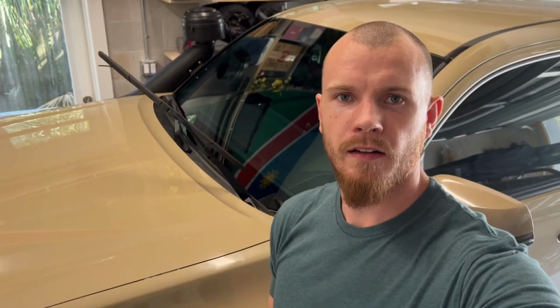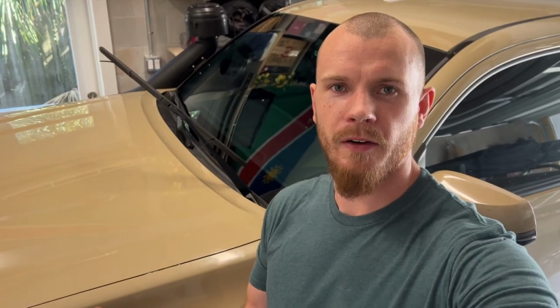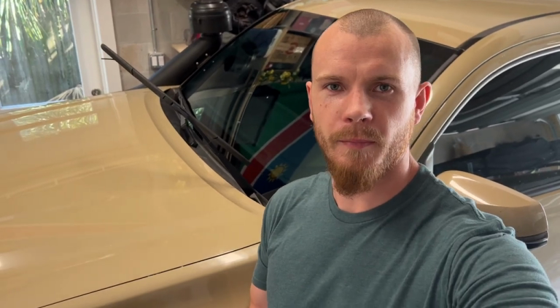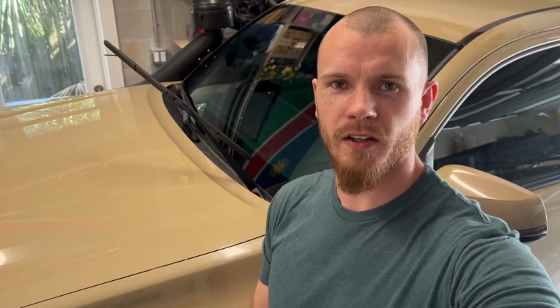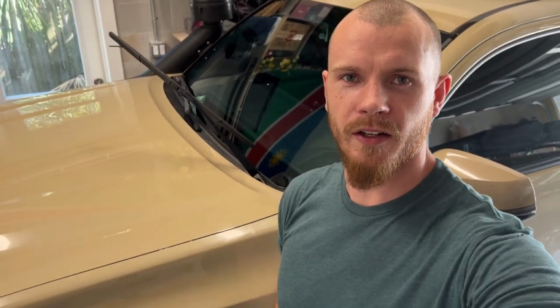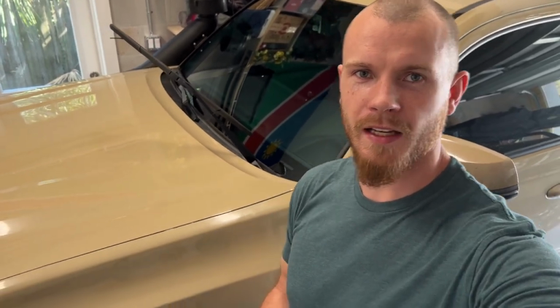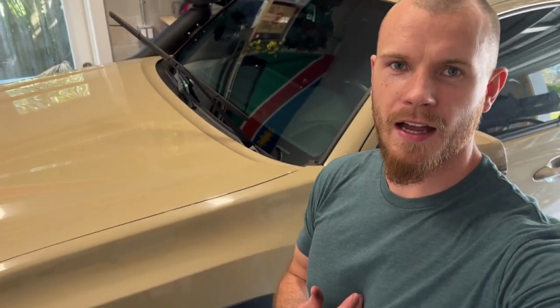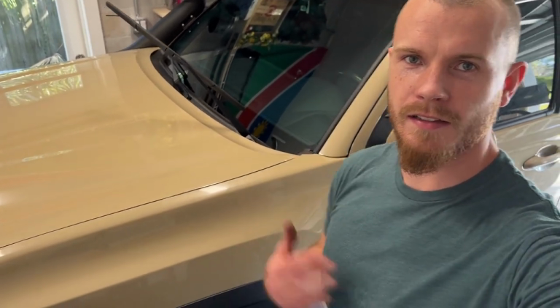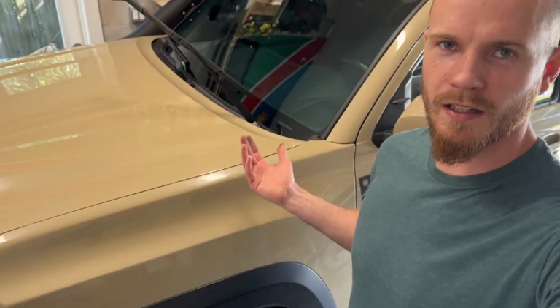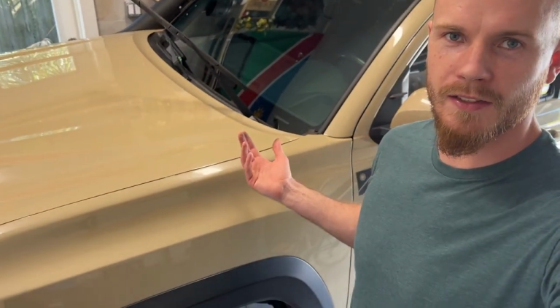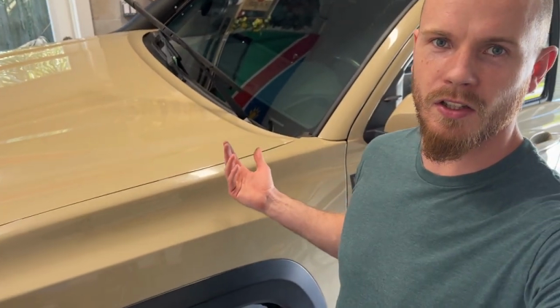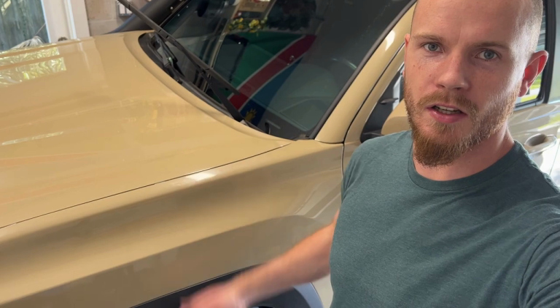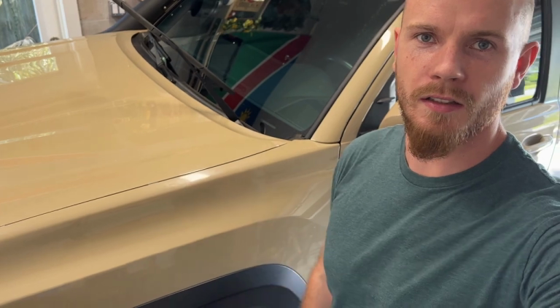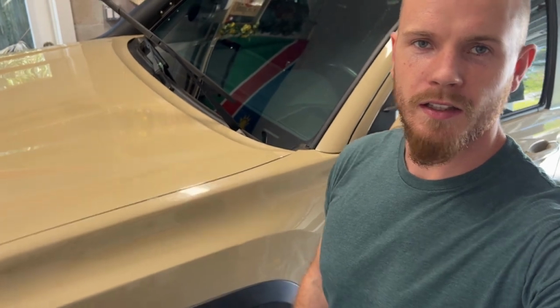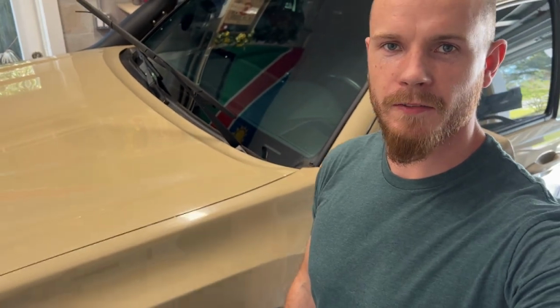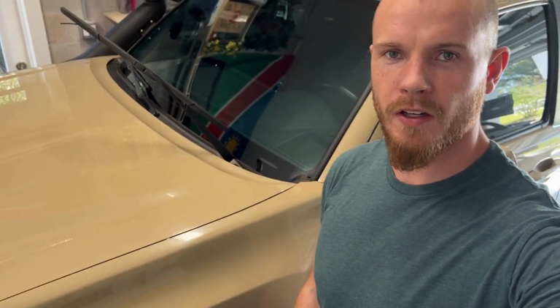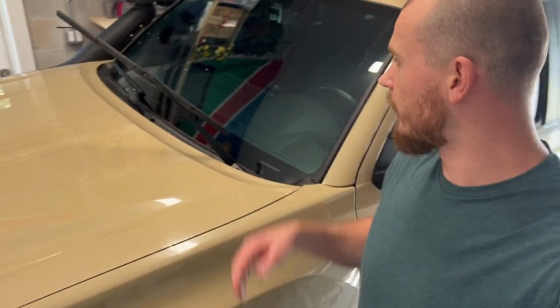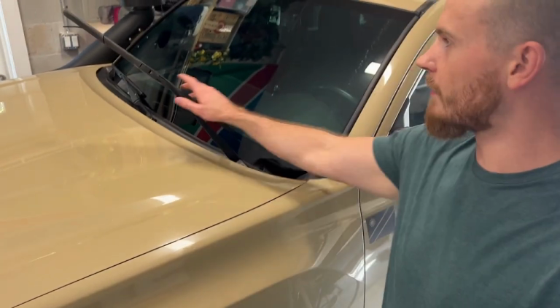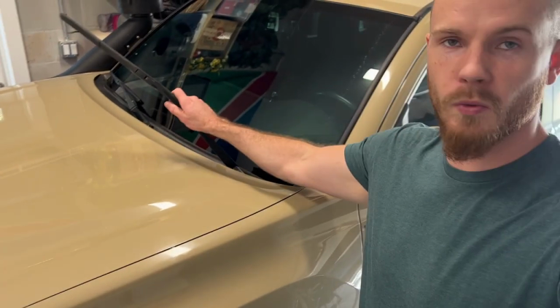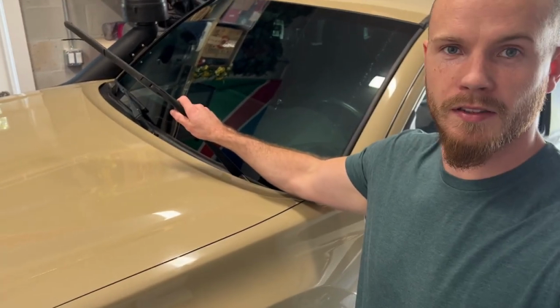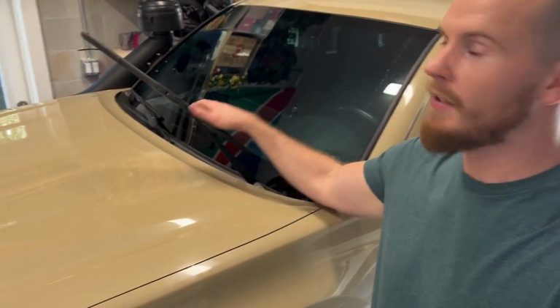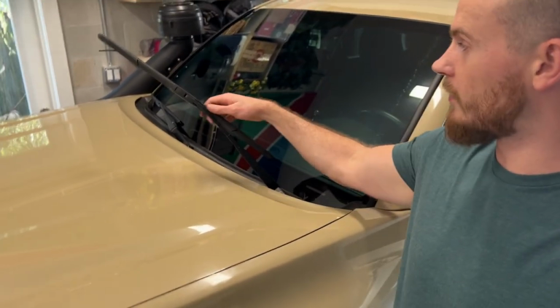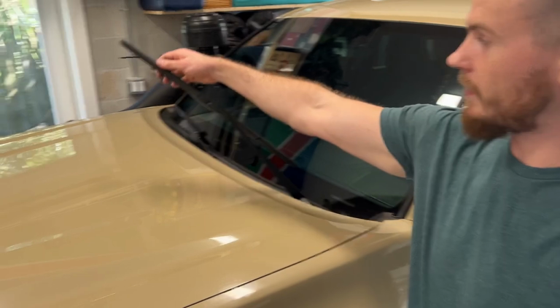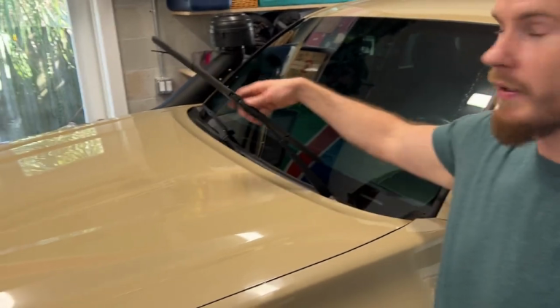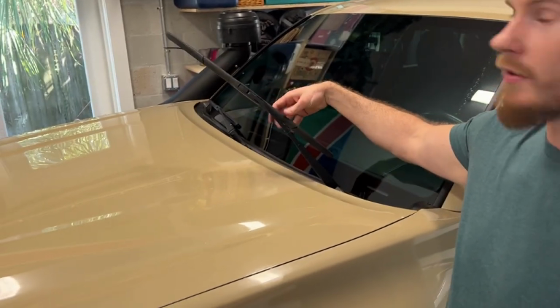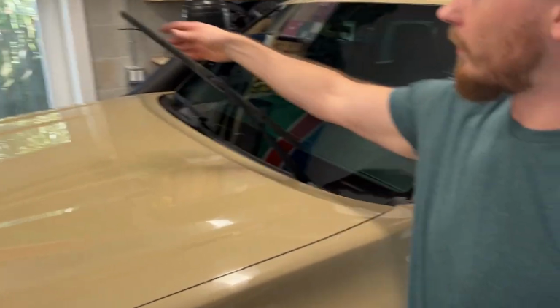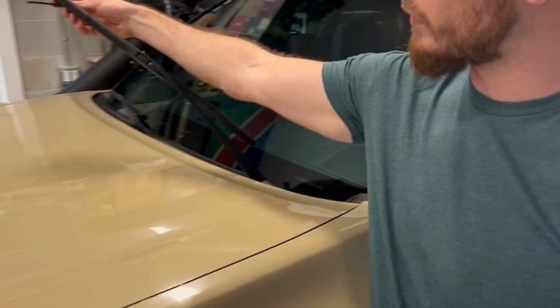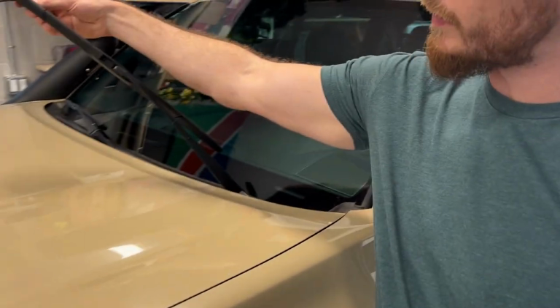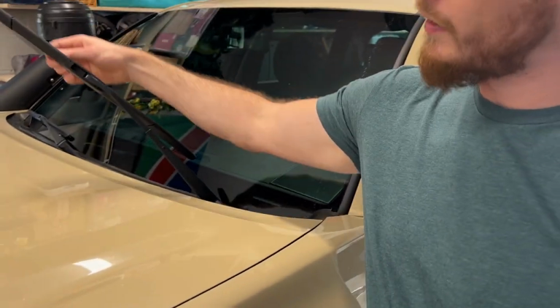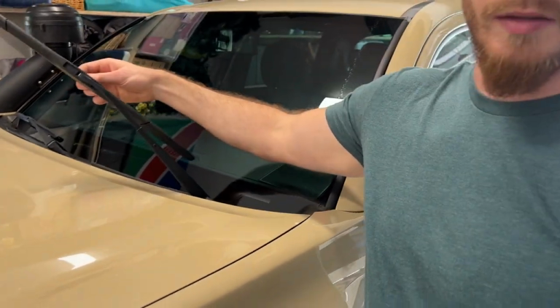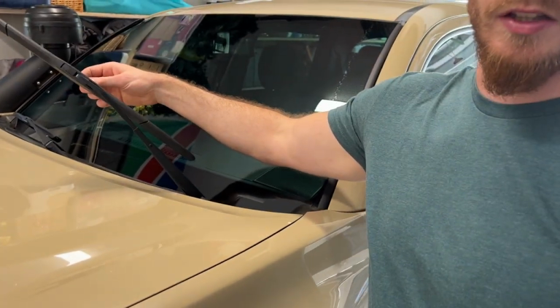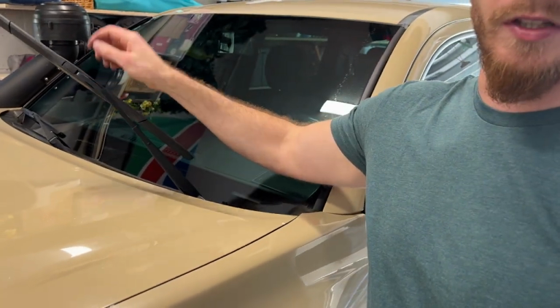Hello and welcome back to RX Garage. My name is Kai and this is my 2017 Toyota Tacoma. In today's video we're going to be having a look at my windshield wipers, how to replace the whole piece or how to replace the rubber insert from Toyota.